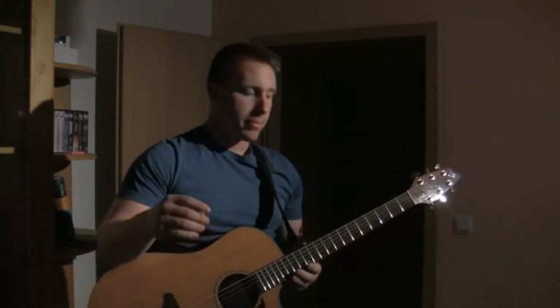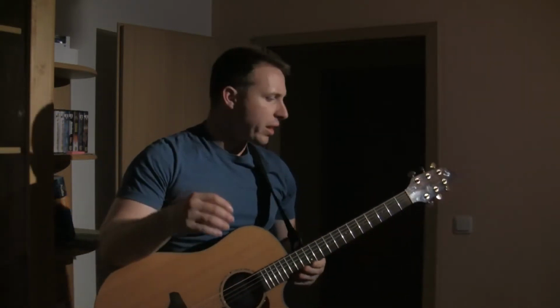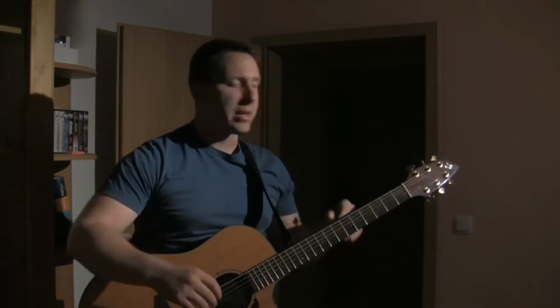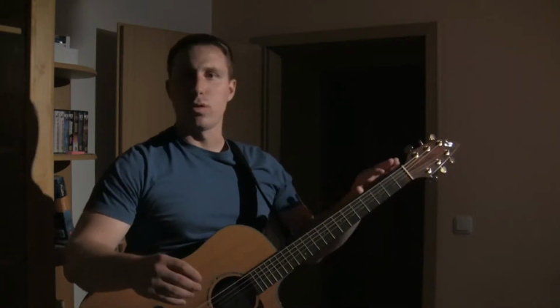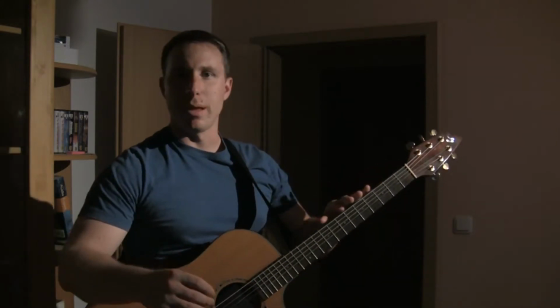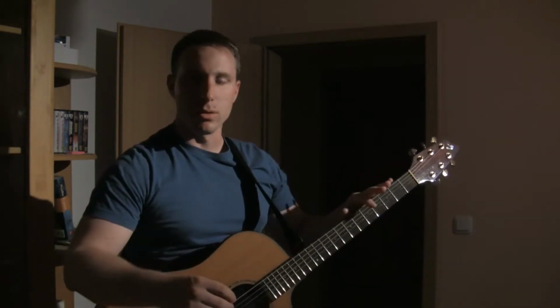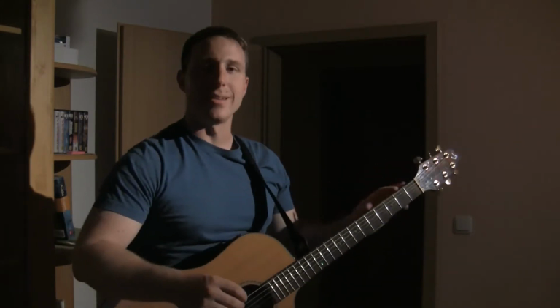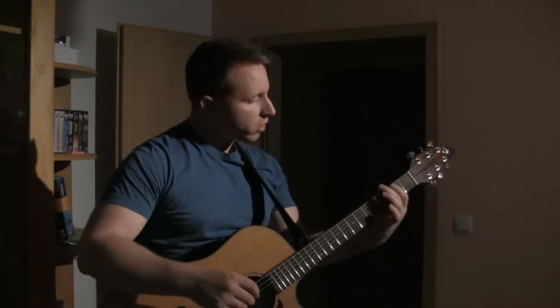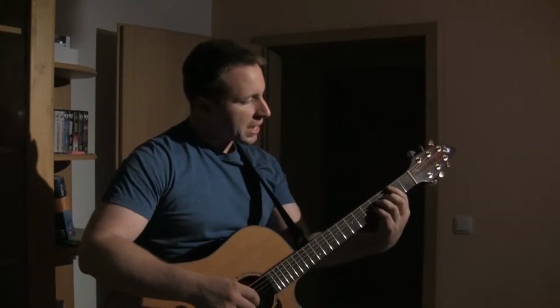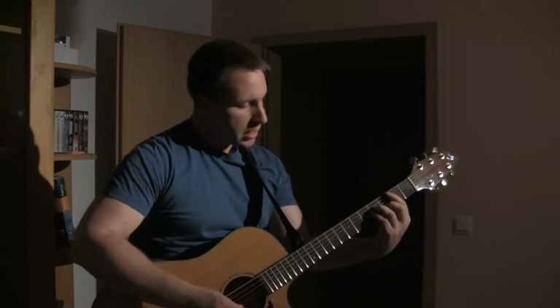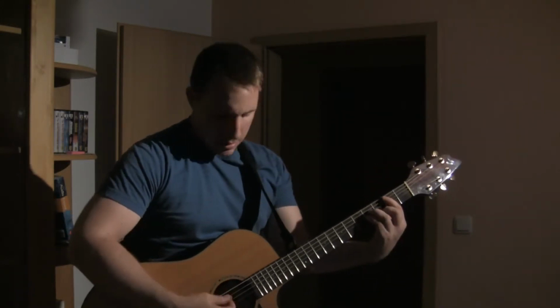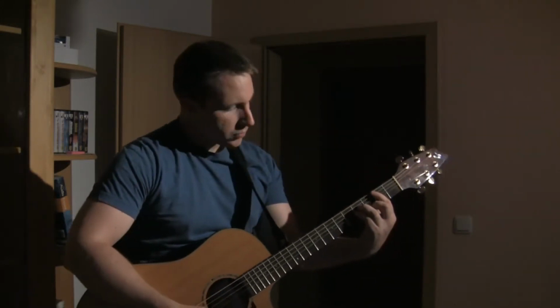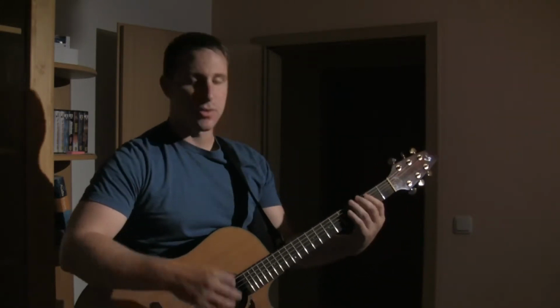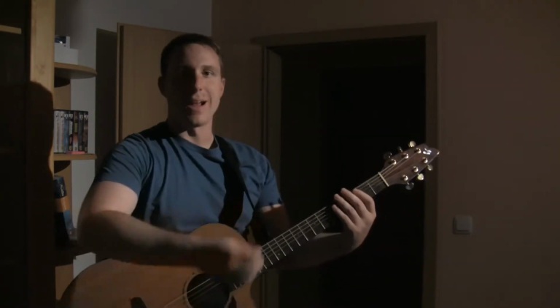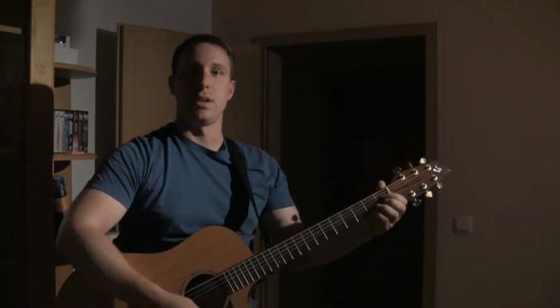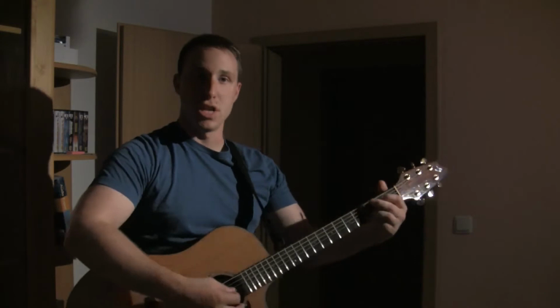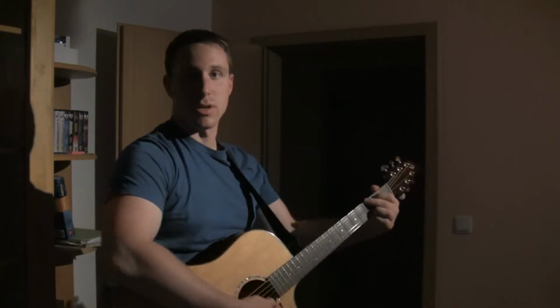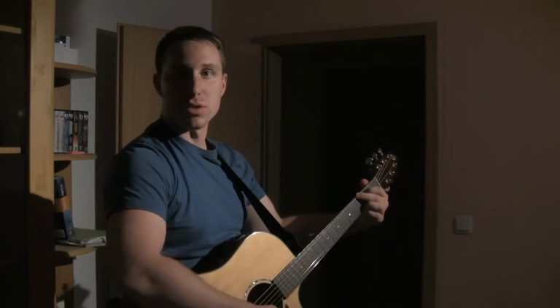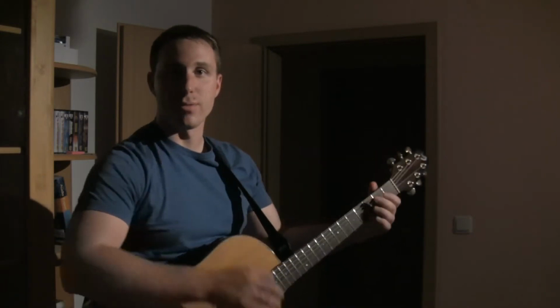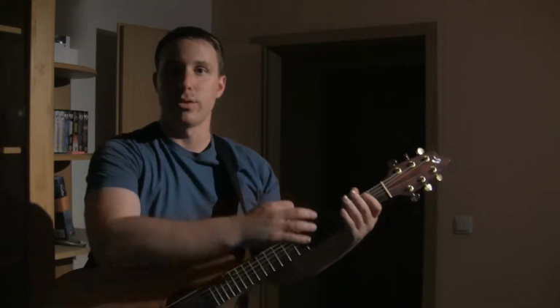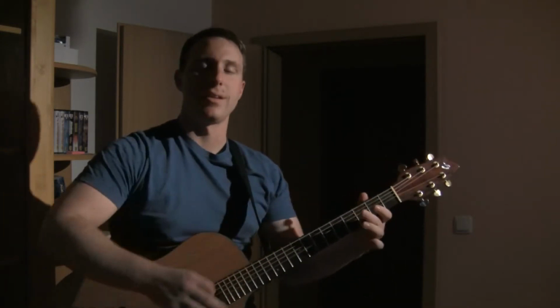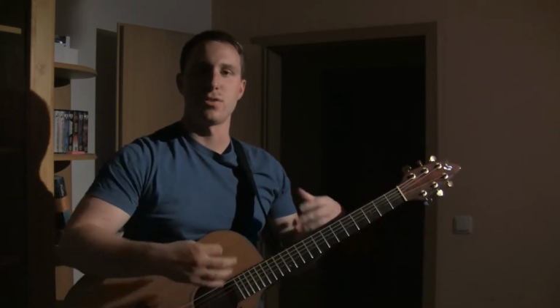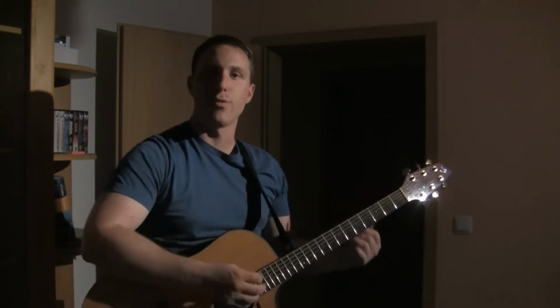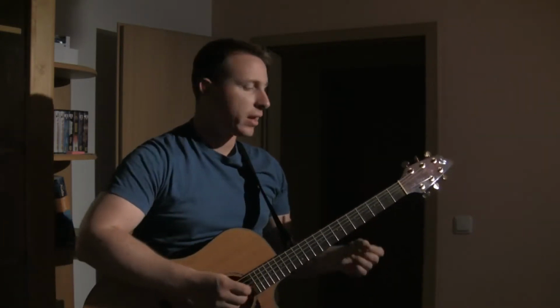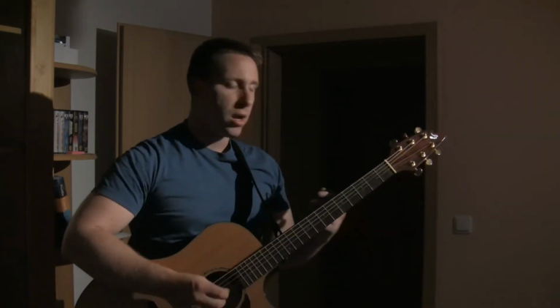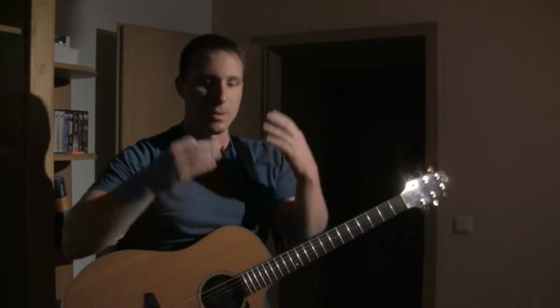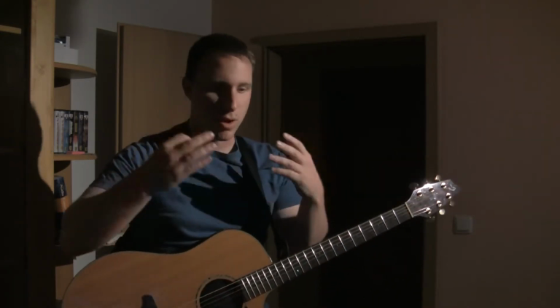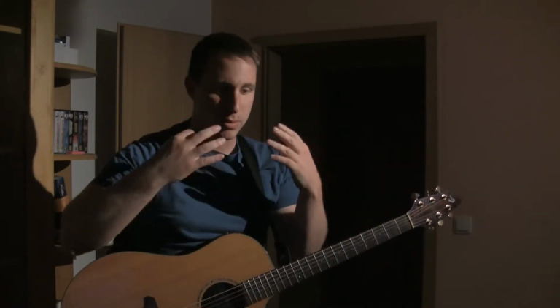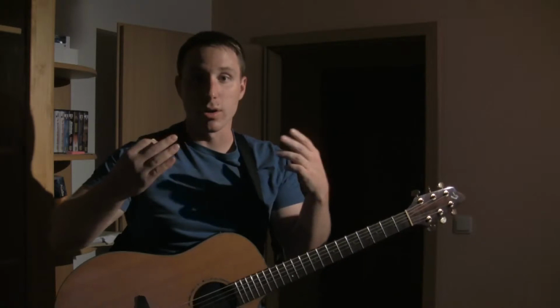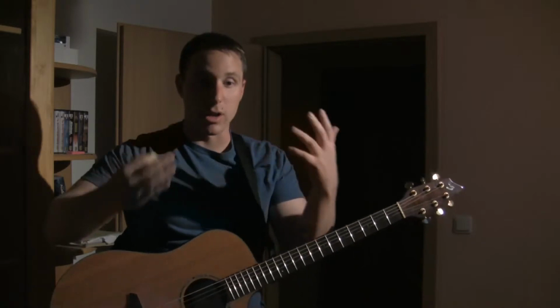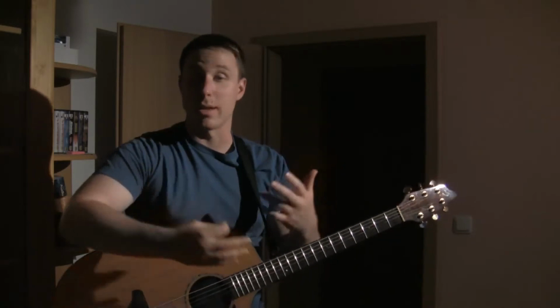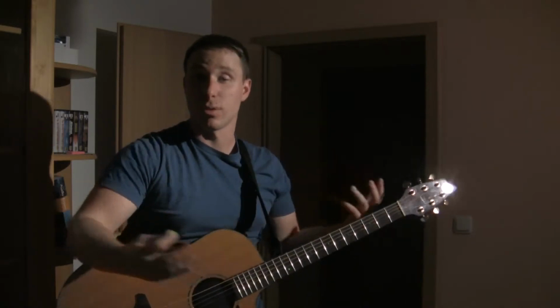My whole thing is I didn't want to be looking at the neck the whole time, so I started practicing changing chords and stuff without looking at the neck, just kind of feeling it — like what happens if it was dark or I lost my eyesight or something, I still want to be able to play.